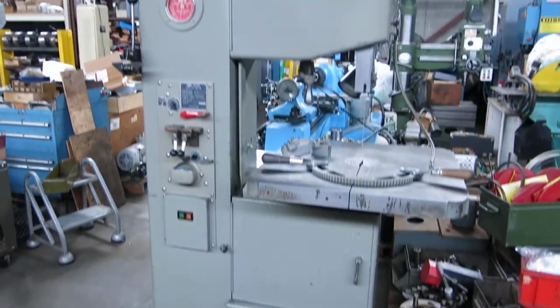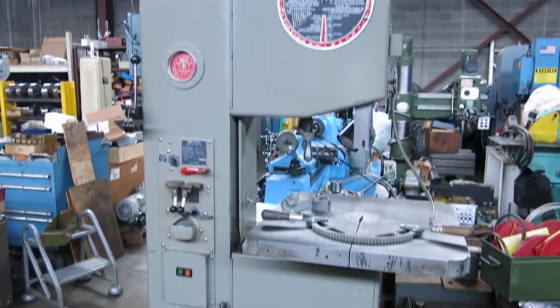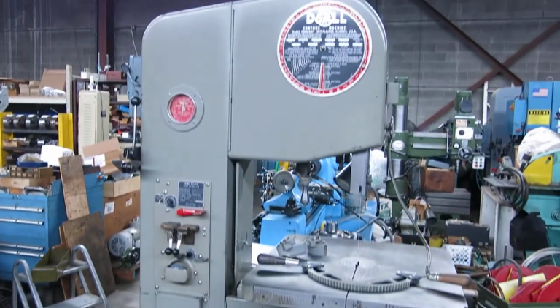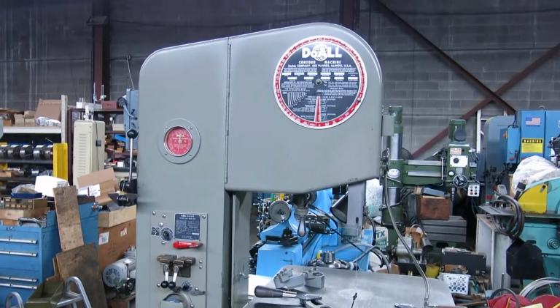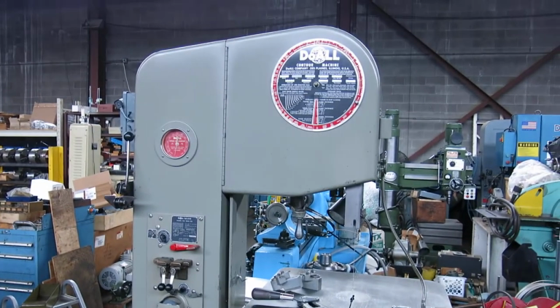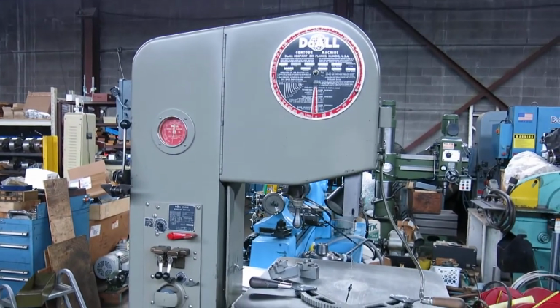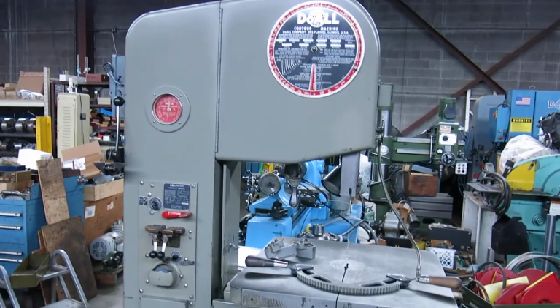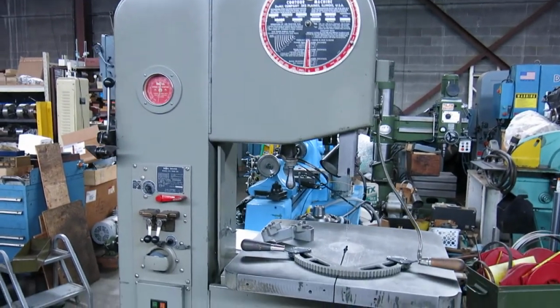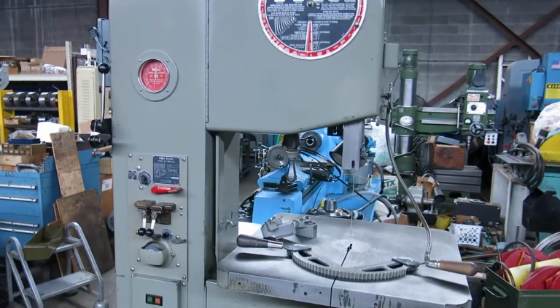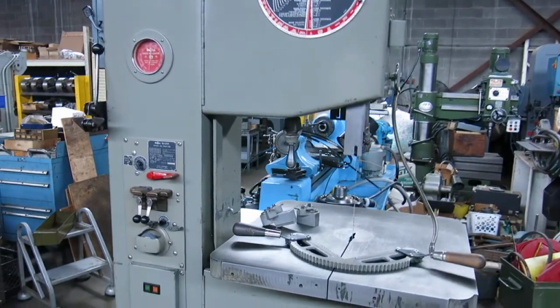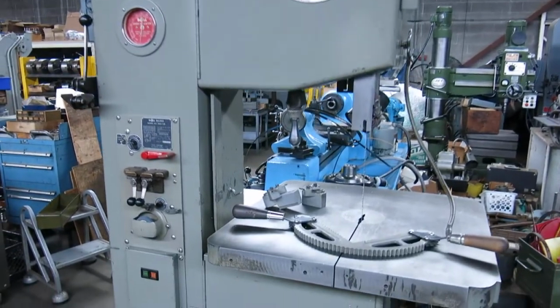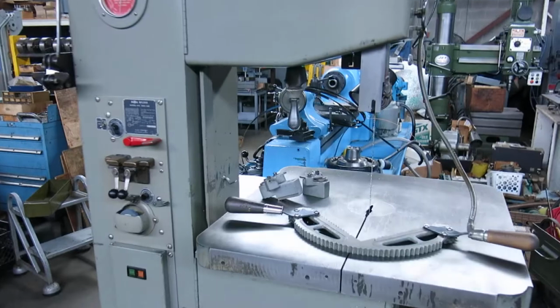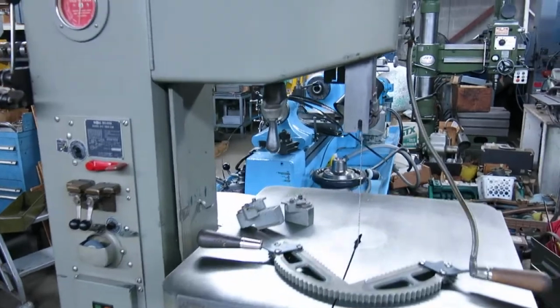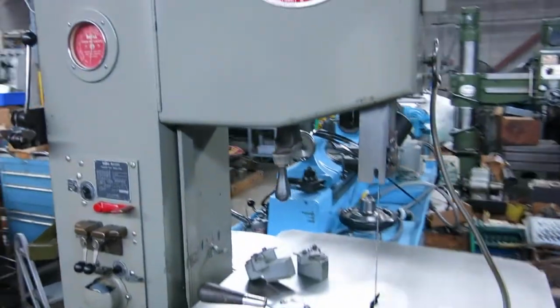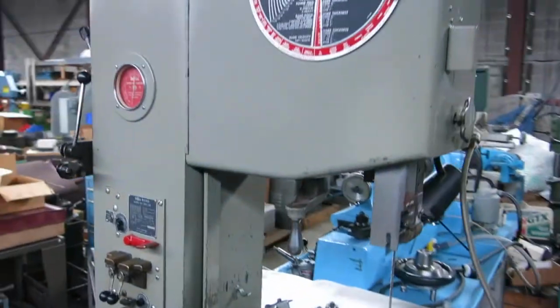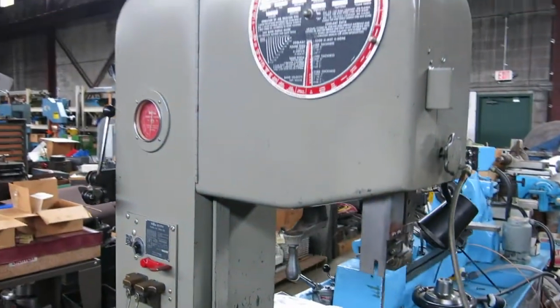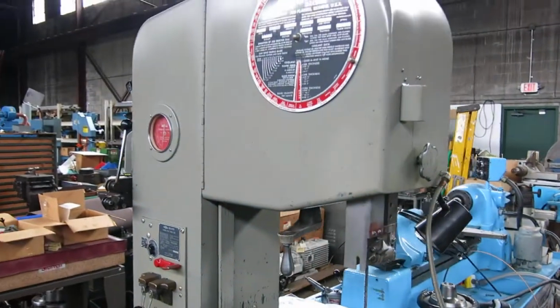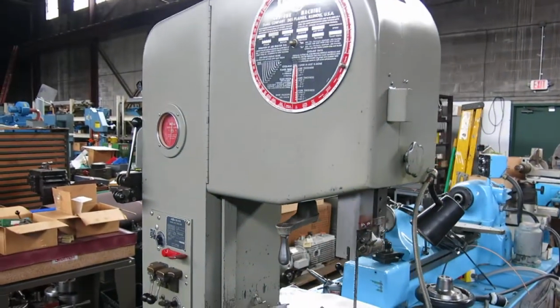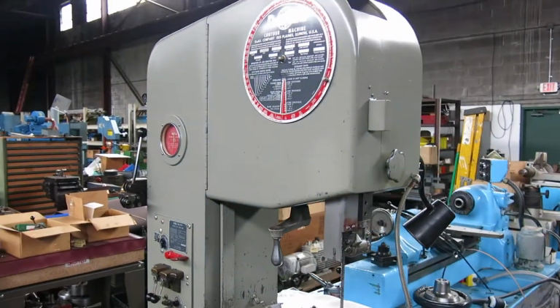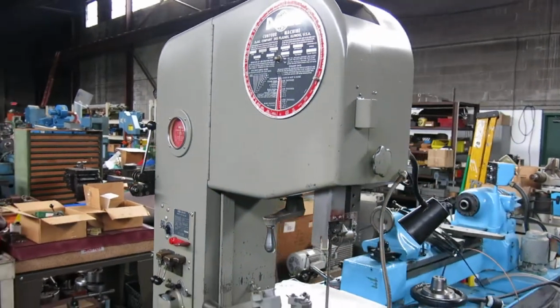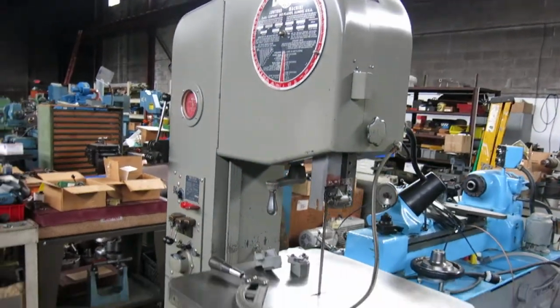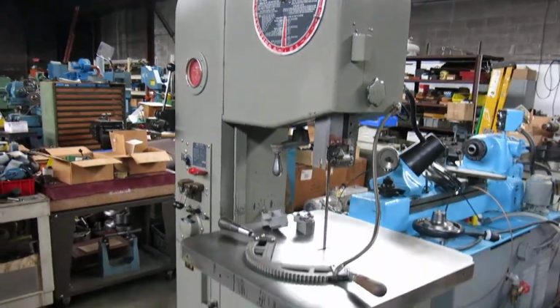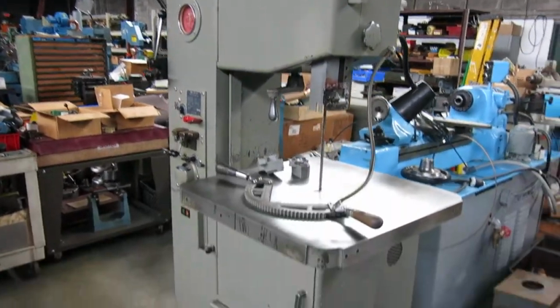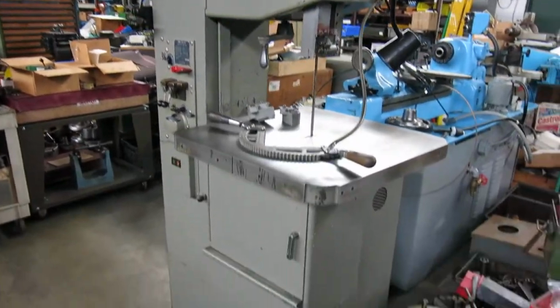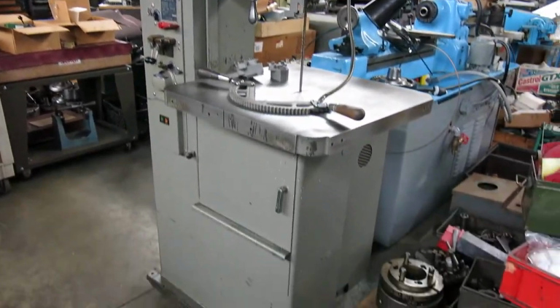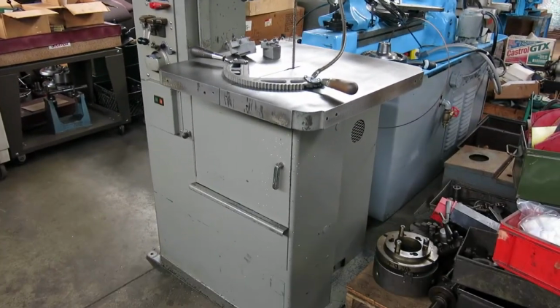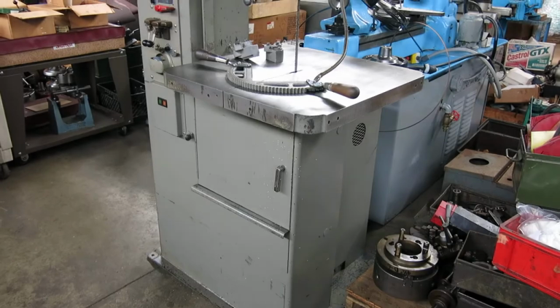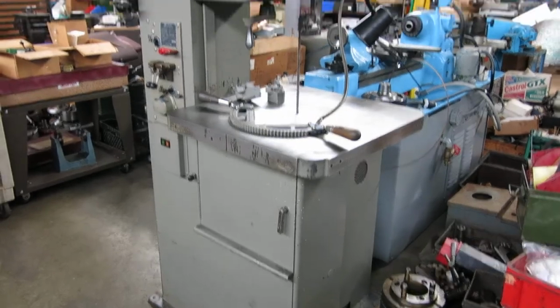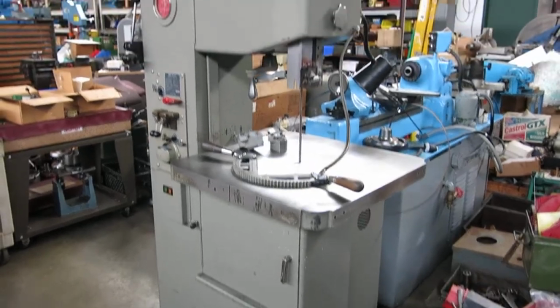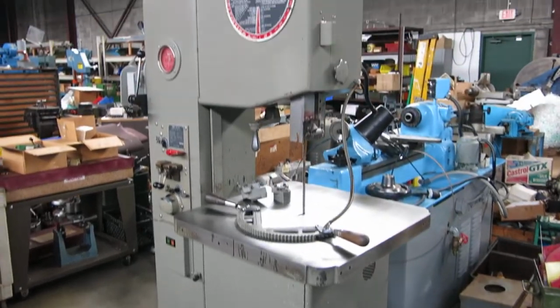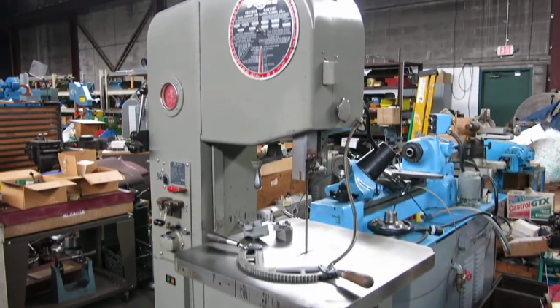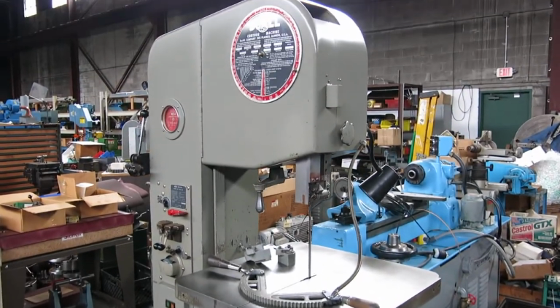Another day, another pretty machine at Mullen Machinery in New Jersey. Today we have a dual 16 inch vertical bandsaw. It's a model 1612-0.